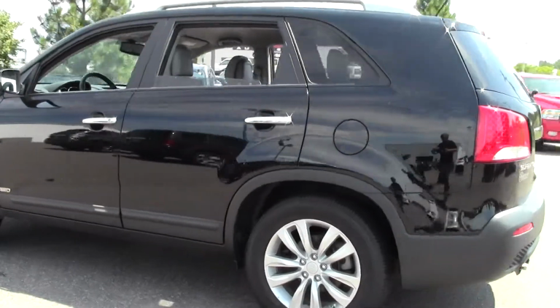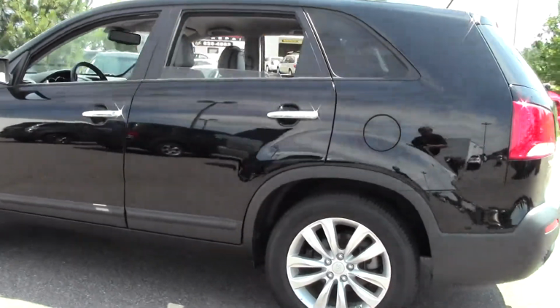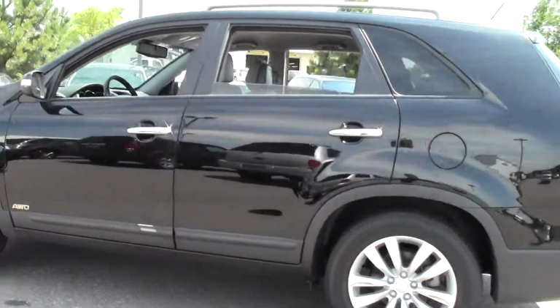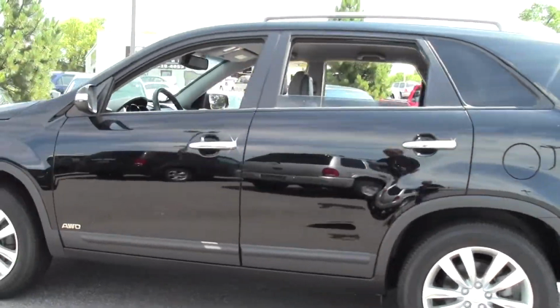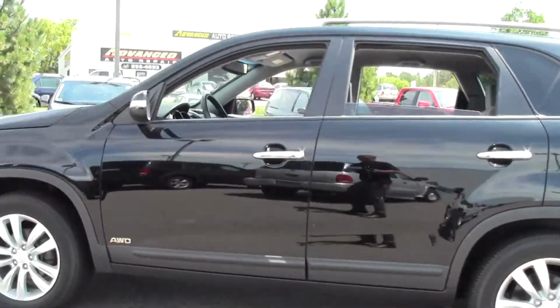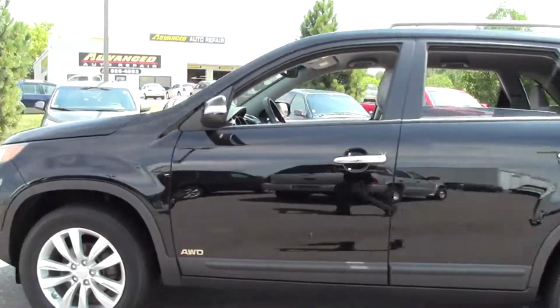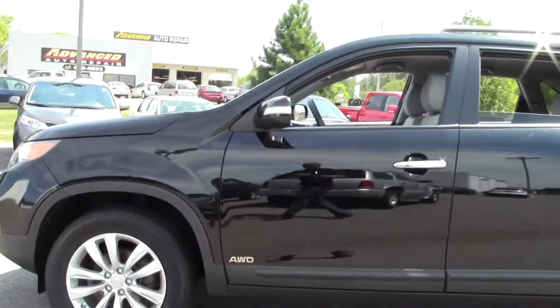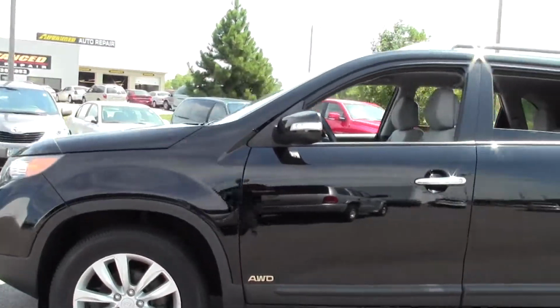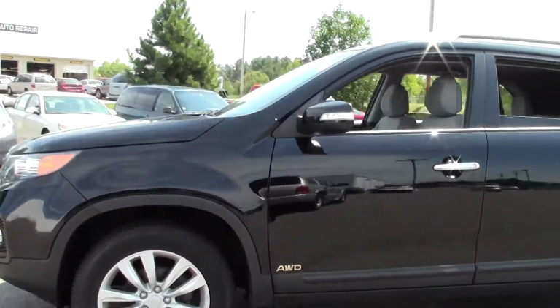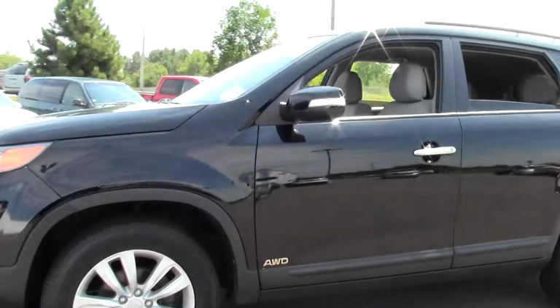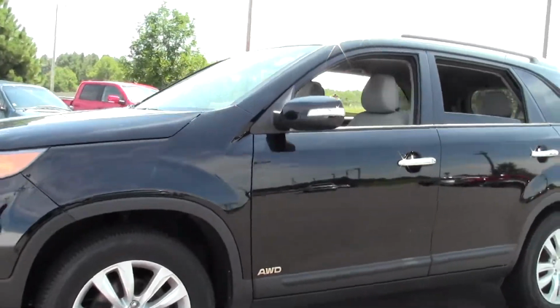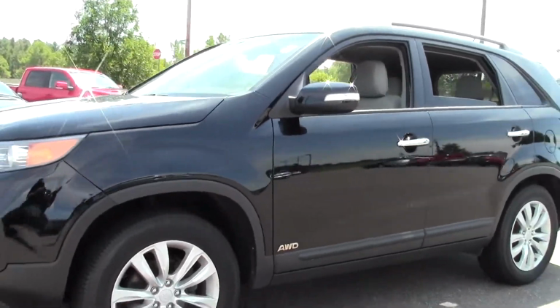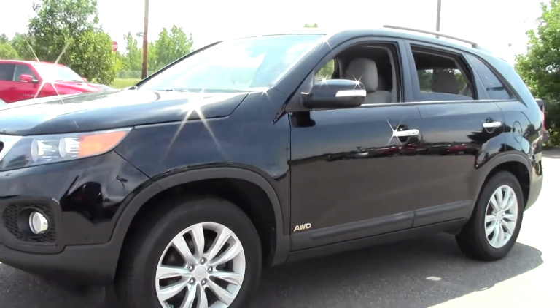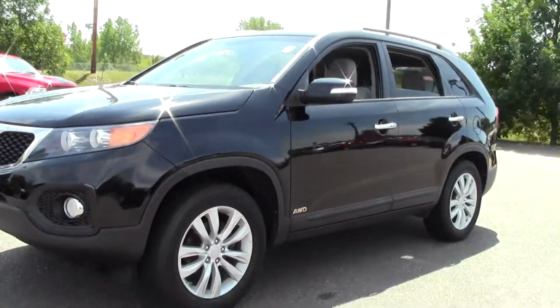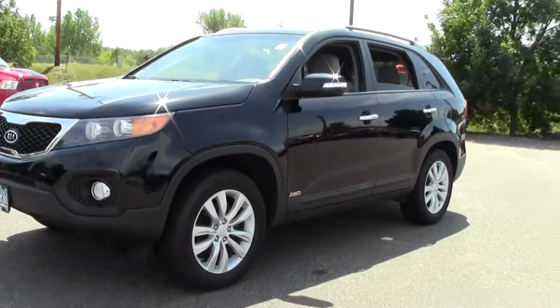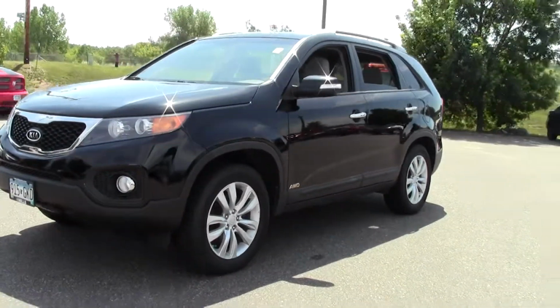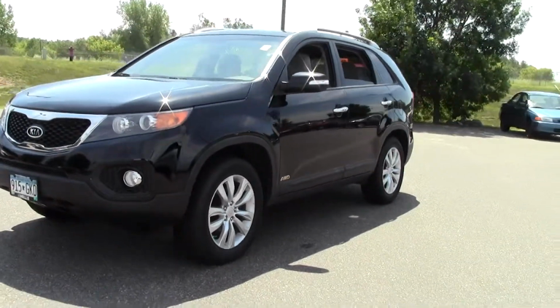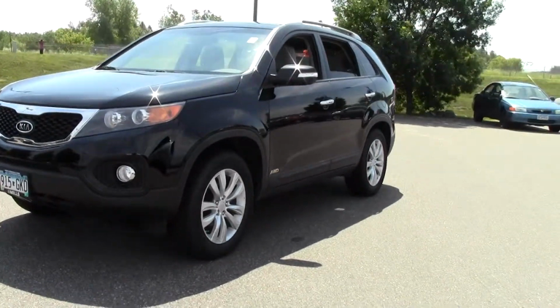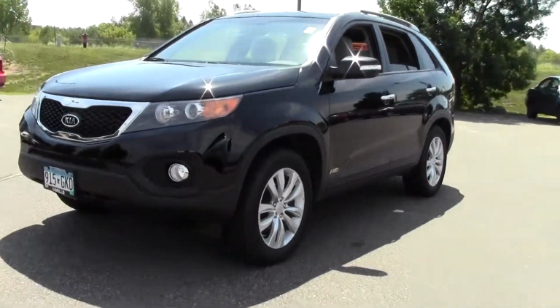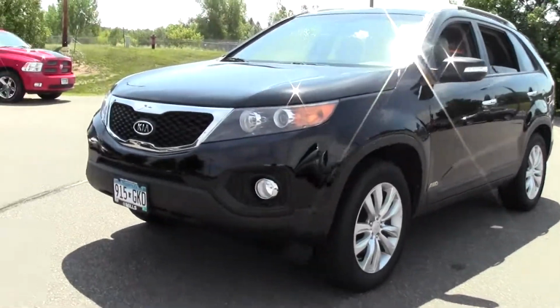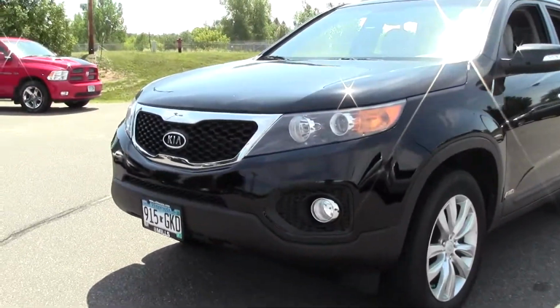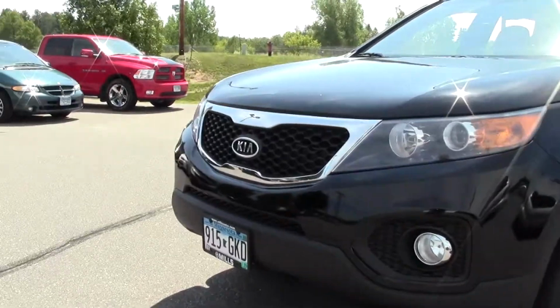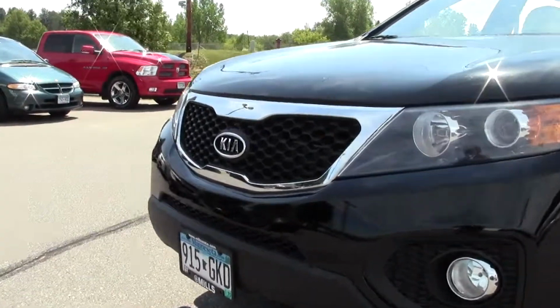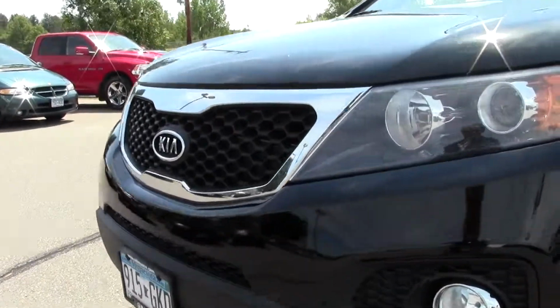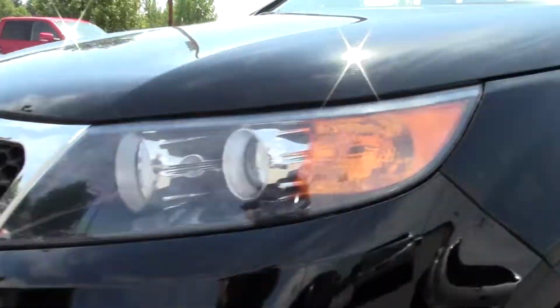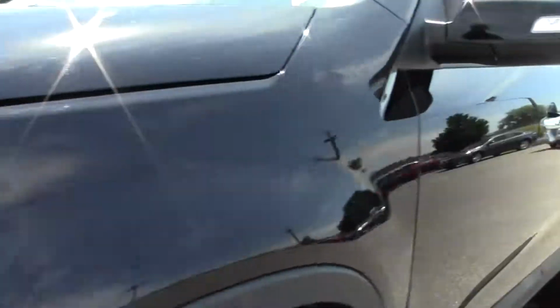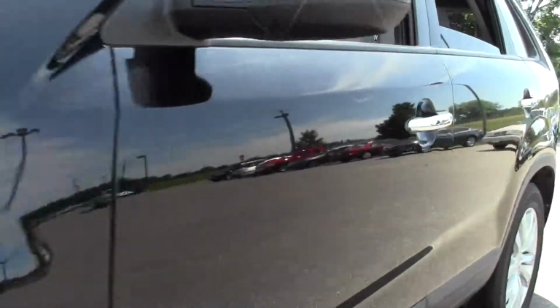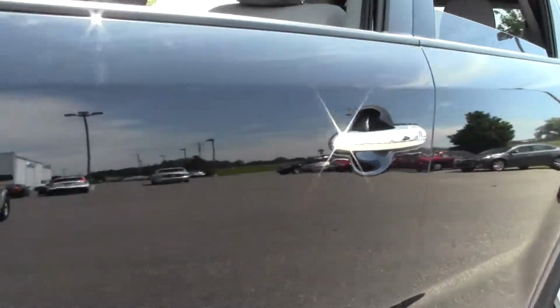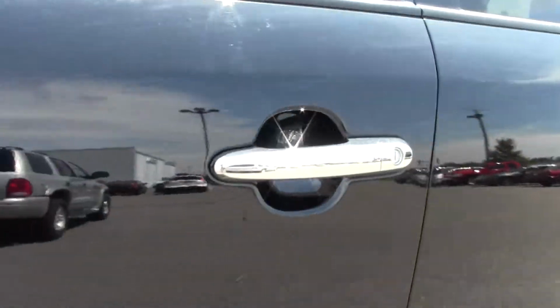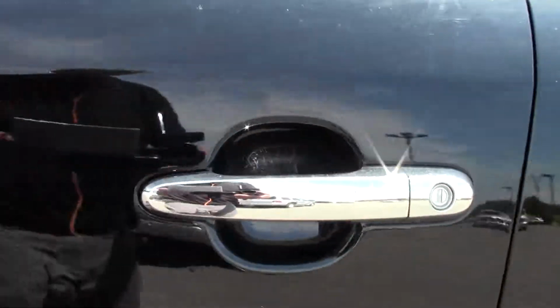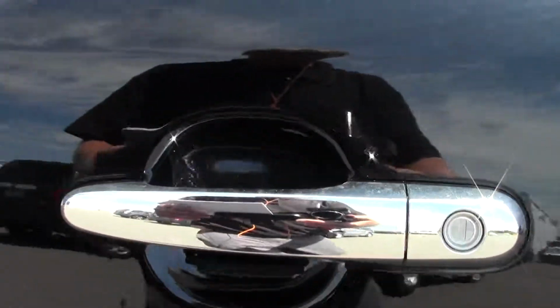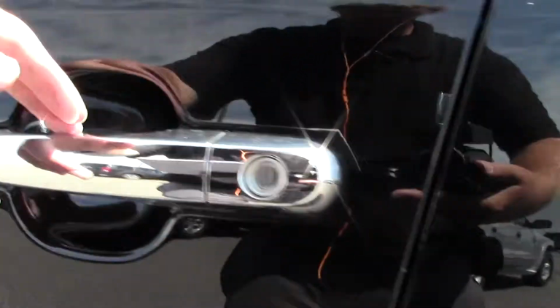Just an overall superb SUV. This is an all-wheel drive vehicle — give you a look at that stance, solid and dependable. There's that Kia branding, nice chrome accents like this handle.